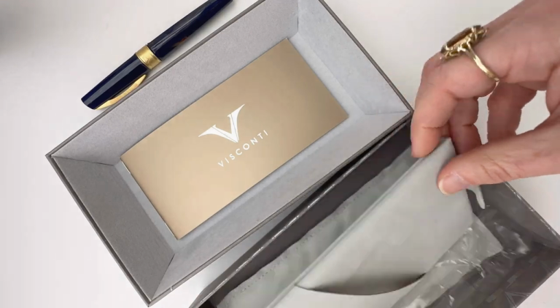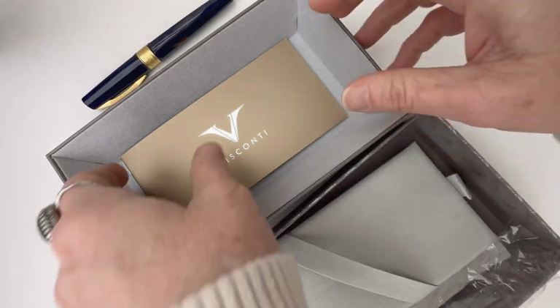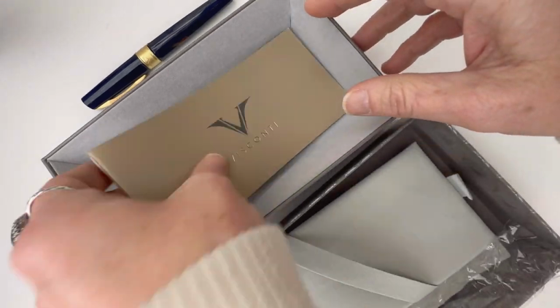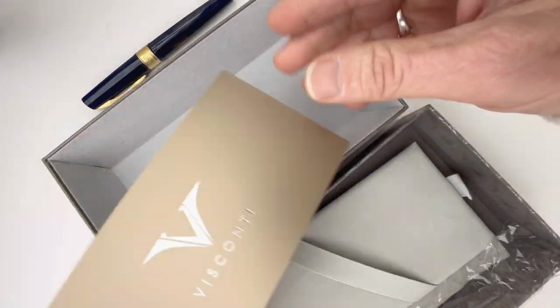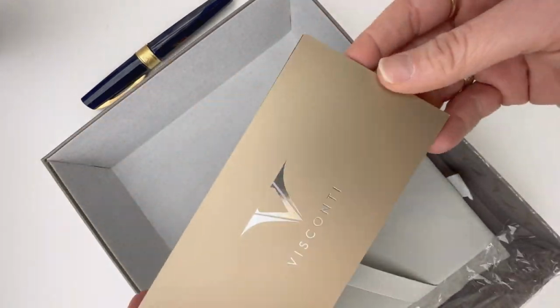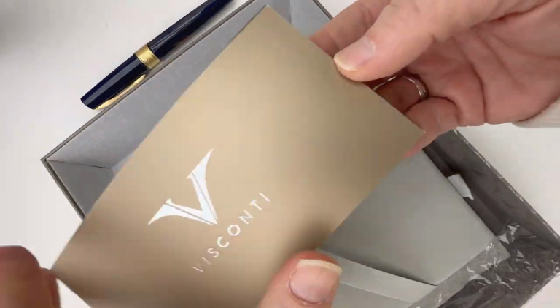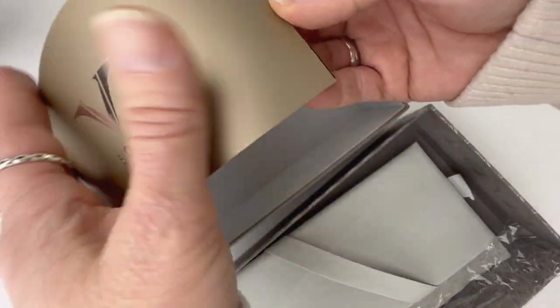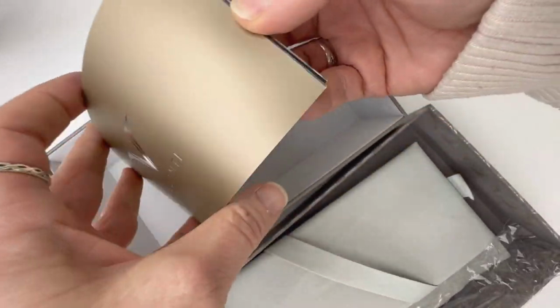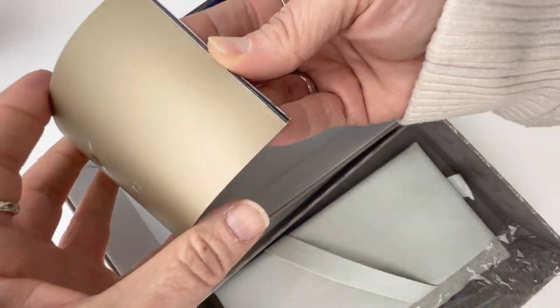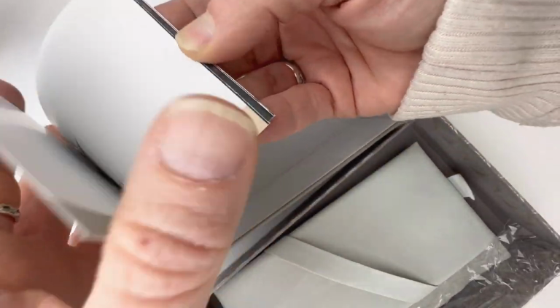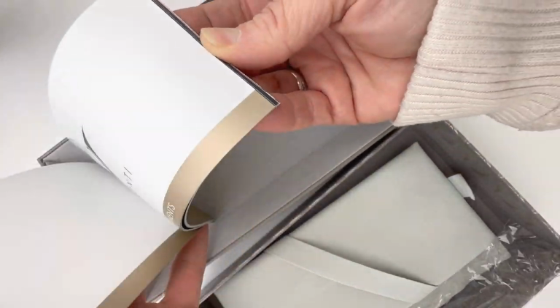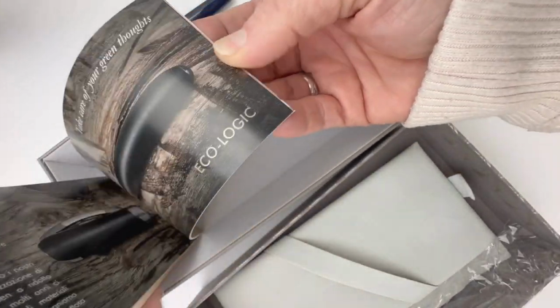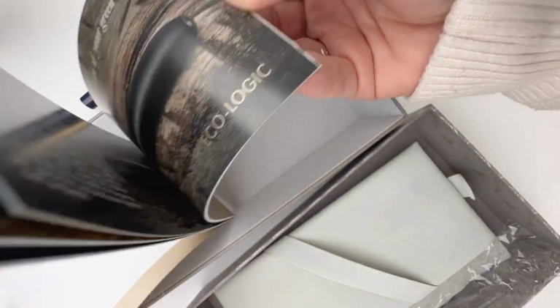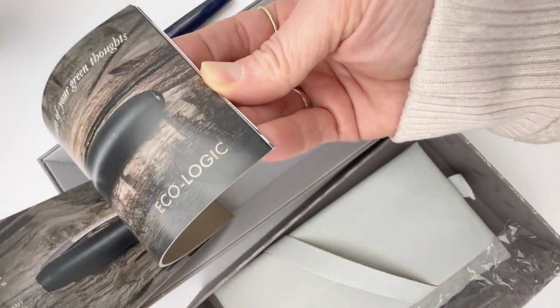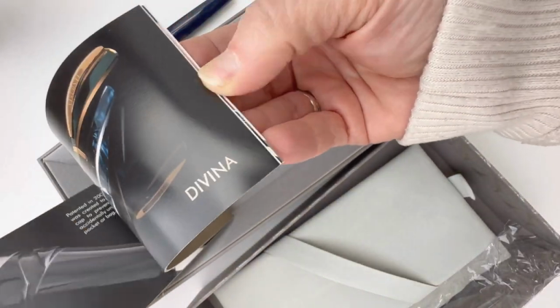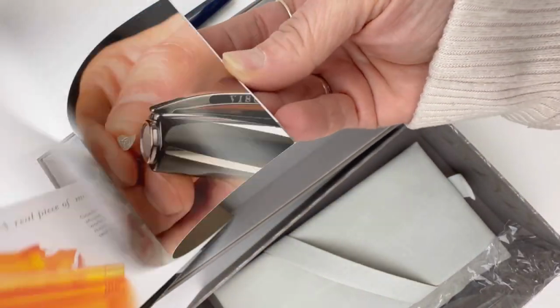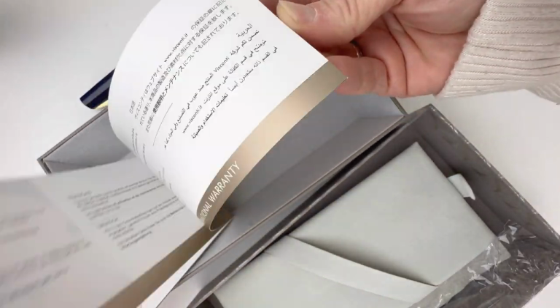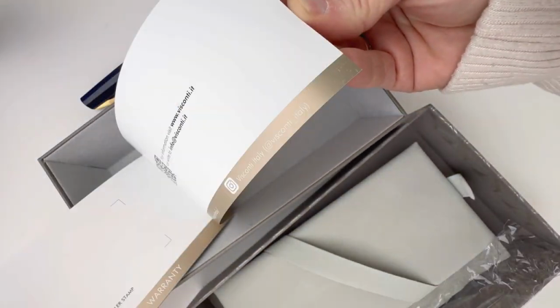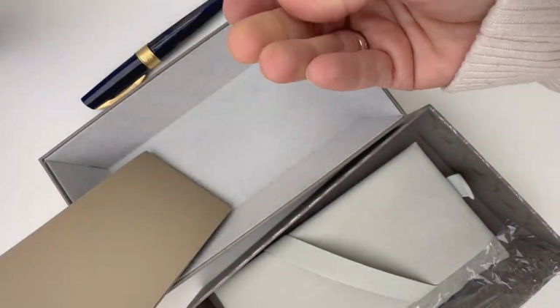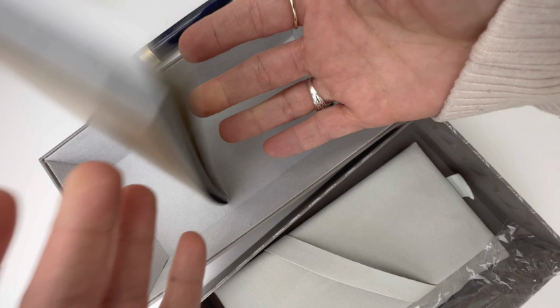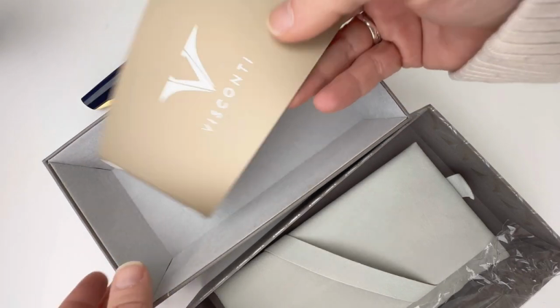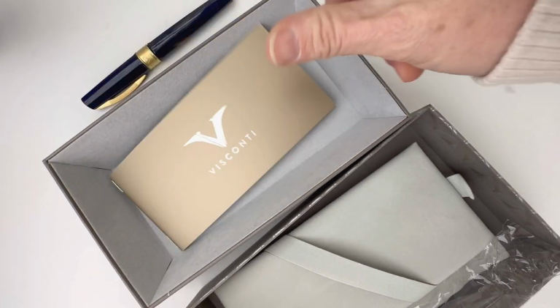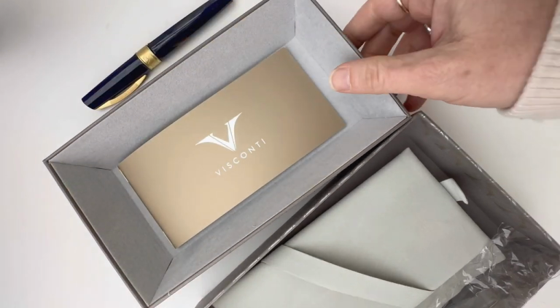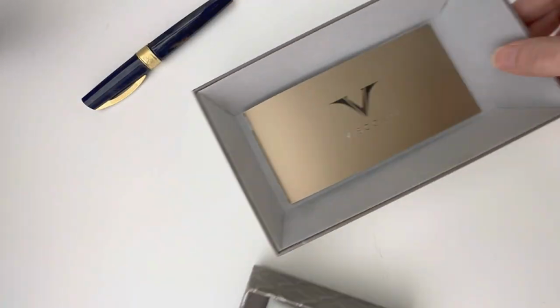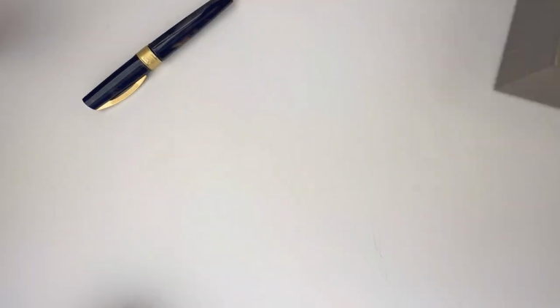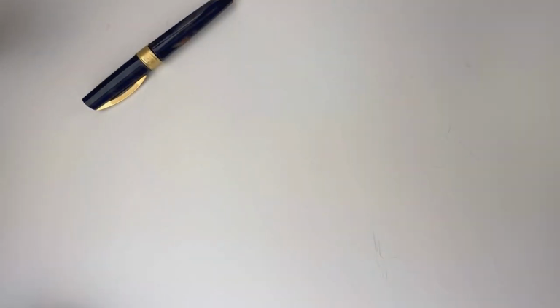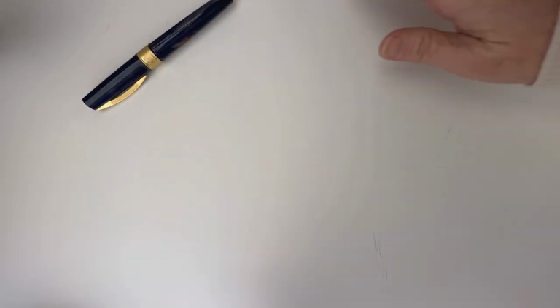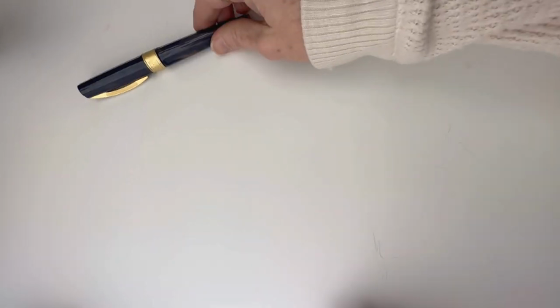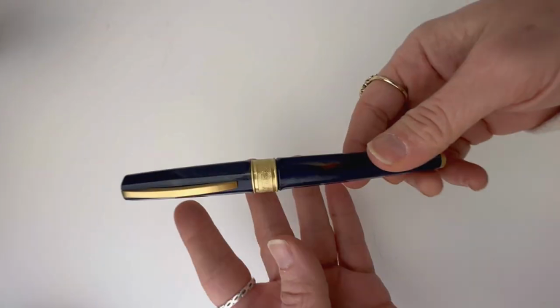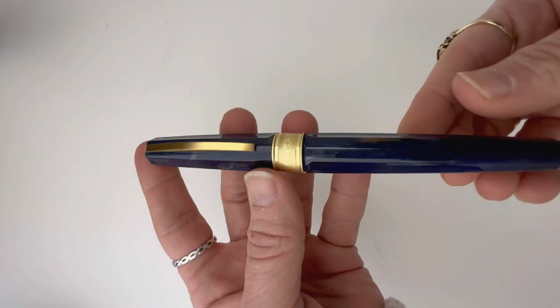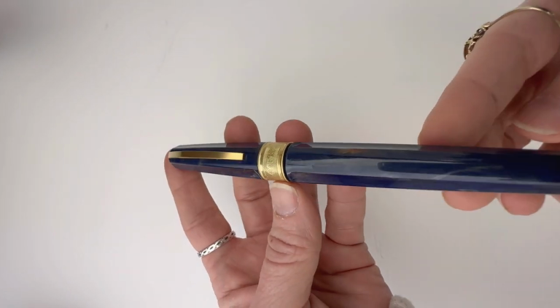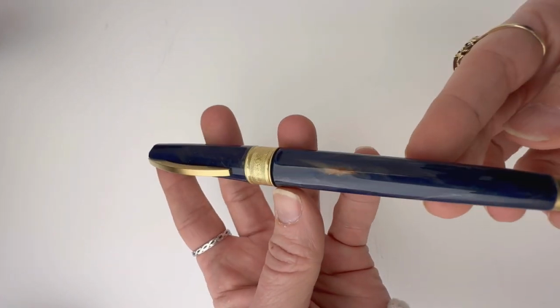Under the false bottom is where you'll find your pen information and your brand information. If you have any problems with your pen, or if you want more information about how to care for your pen or use it, that's where you should look first.